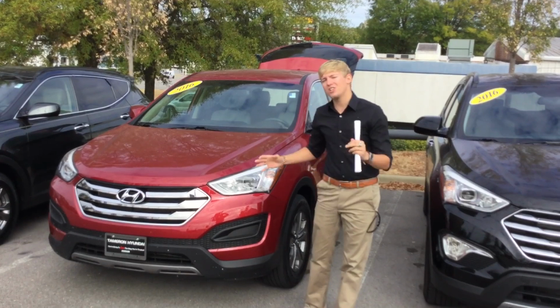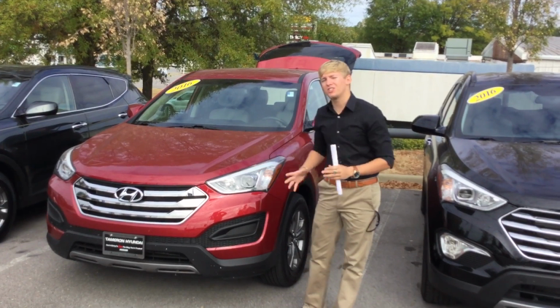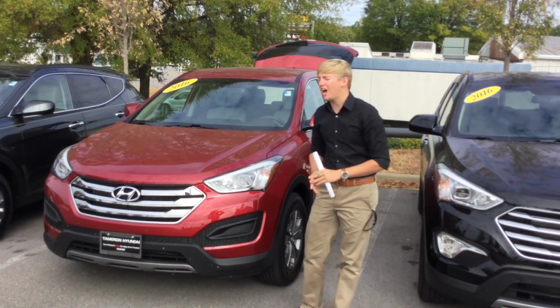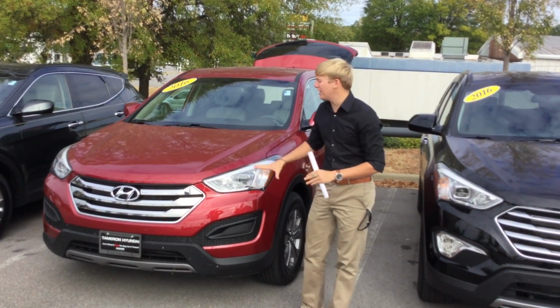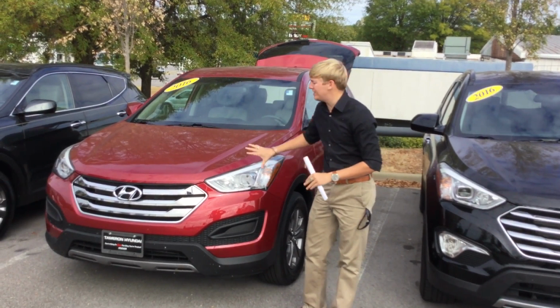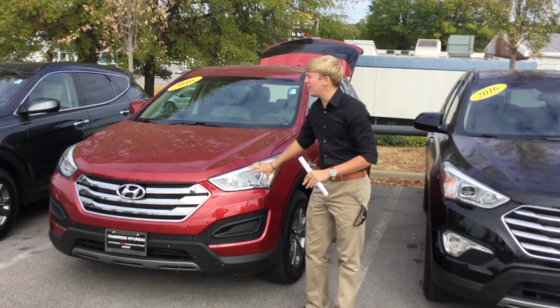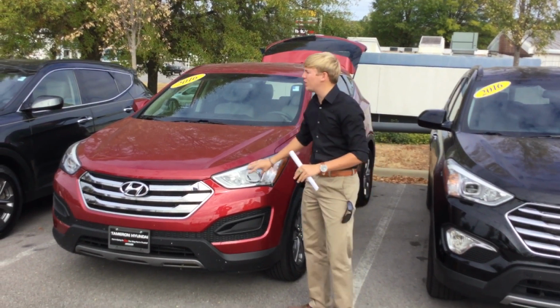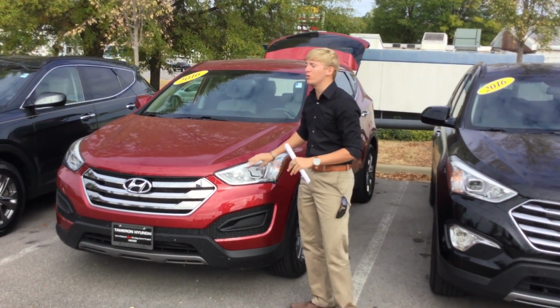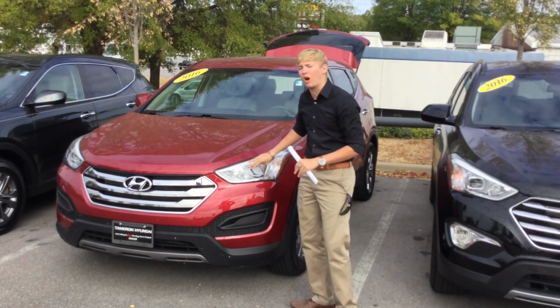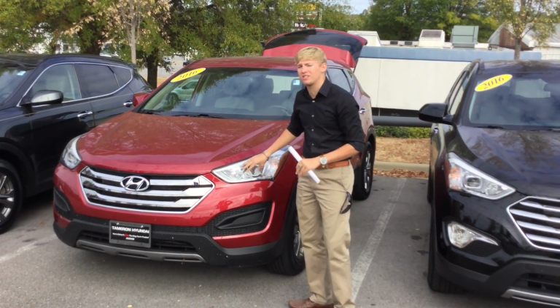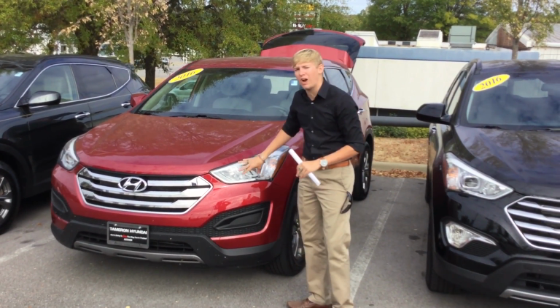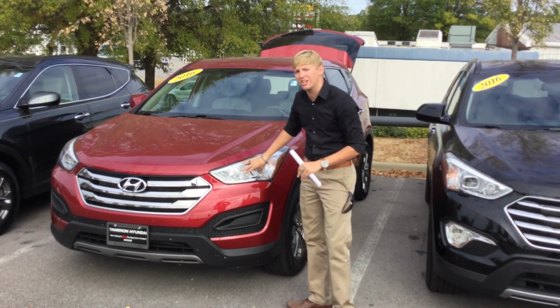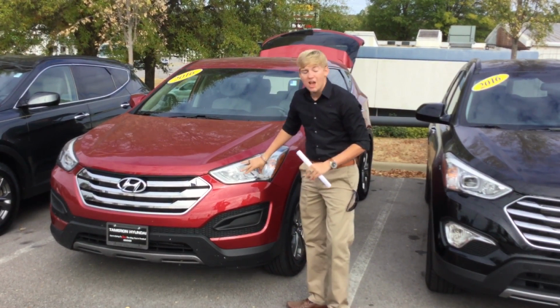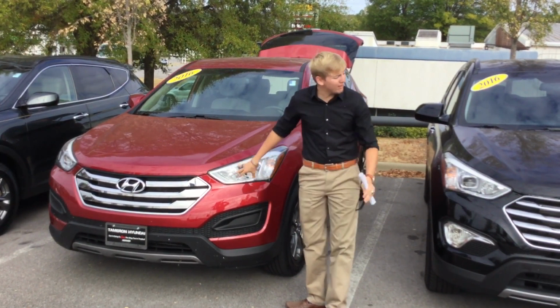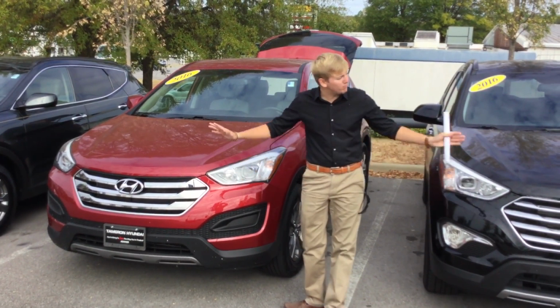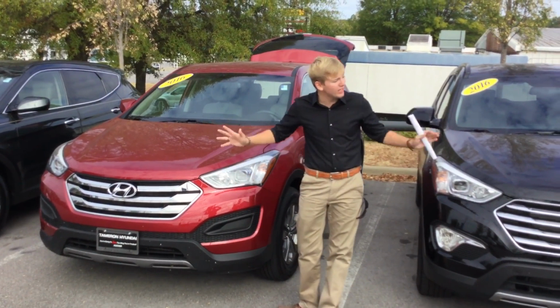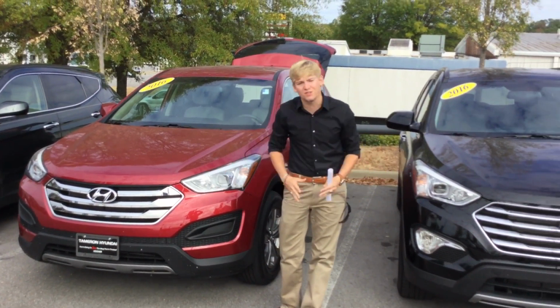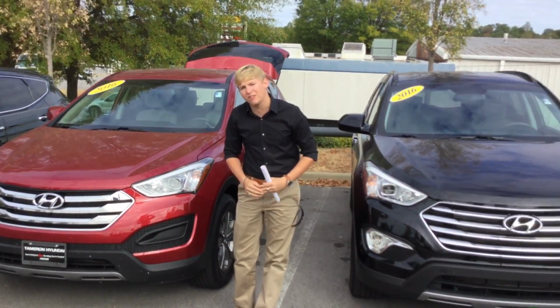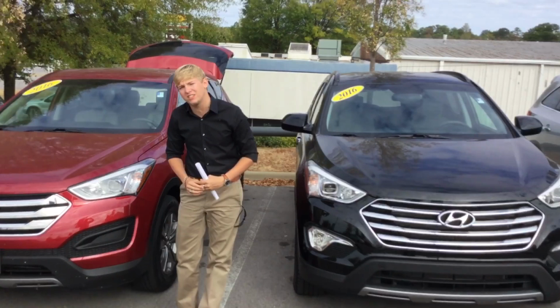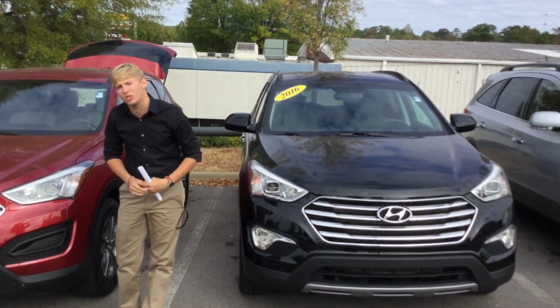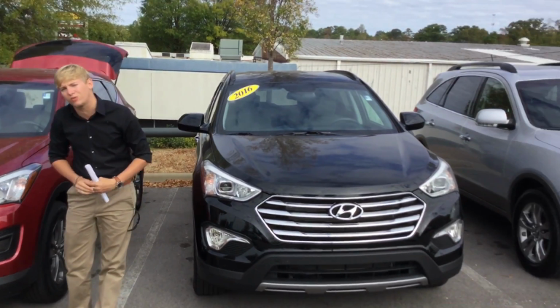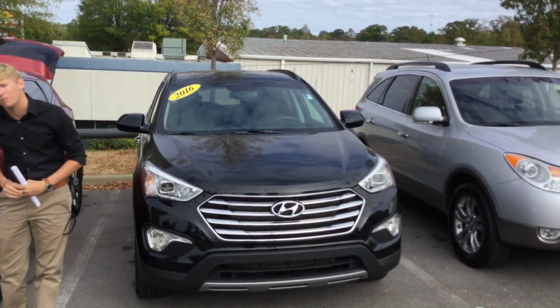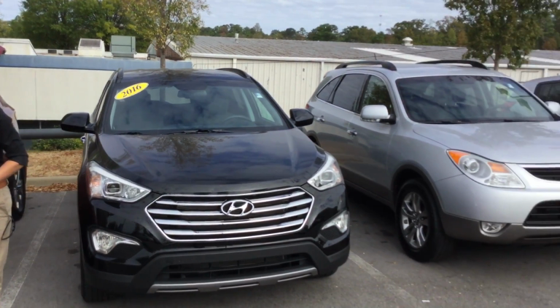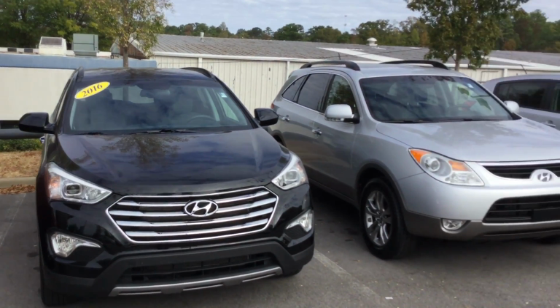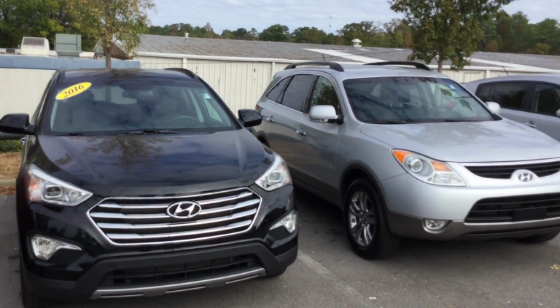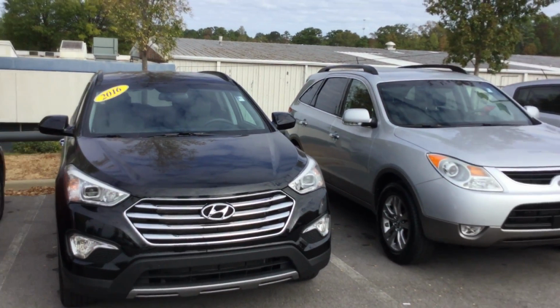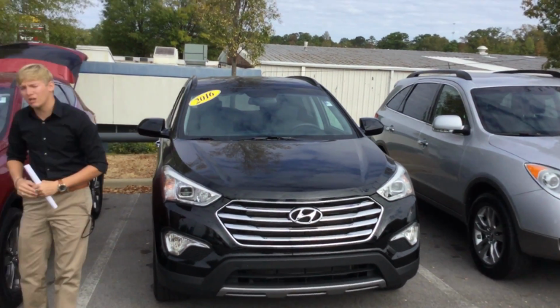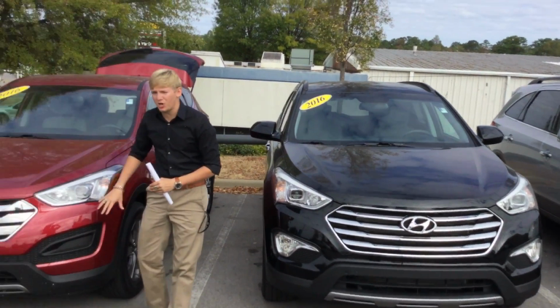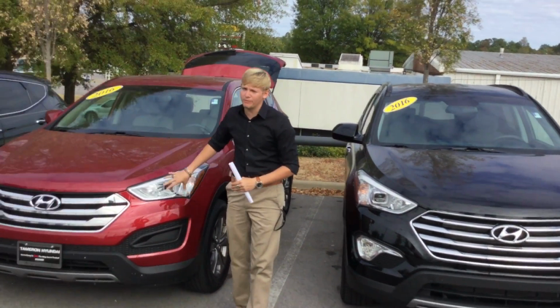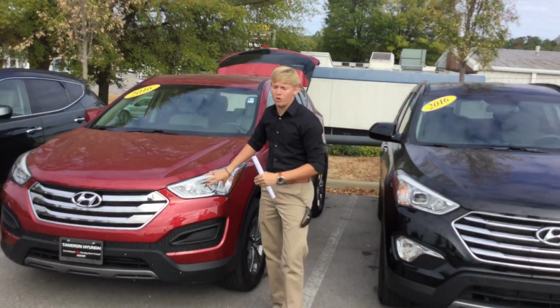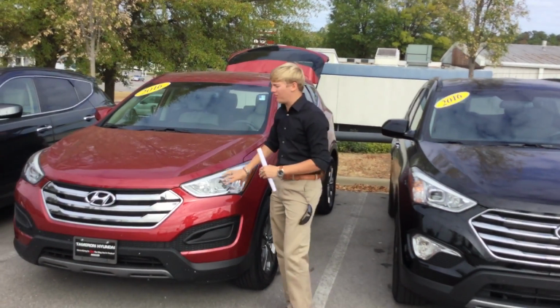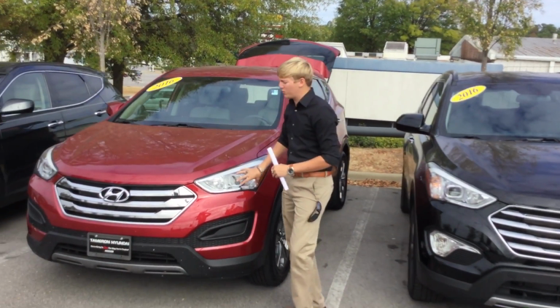As you can see, I've got the exact vehicle you inquired about sitting right here, but I've got plenty of Santa Fe's to choose from. So let's get started — let me show you a little bit more about this one.